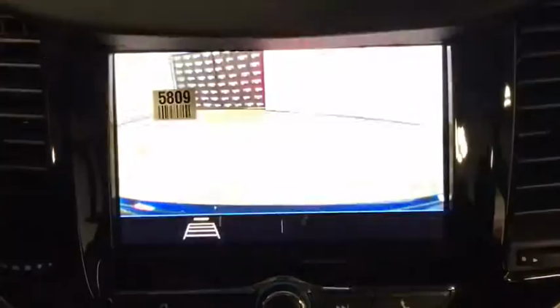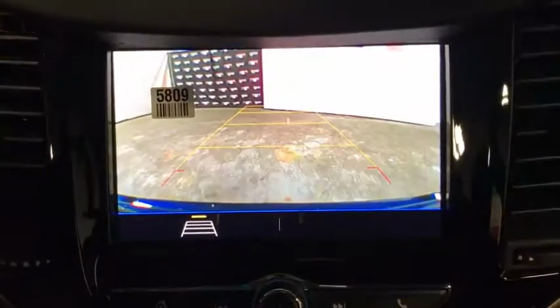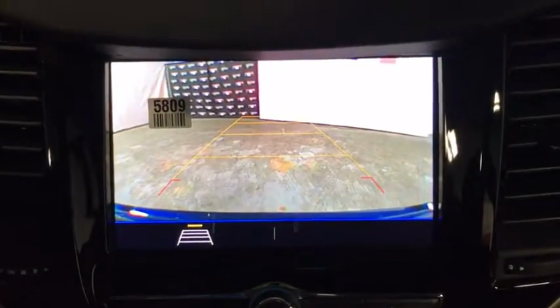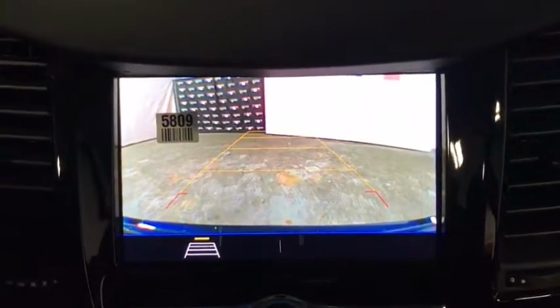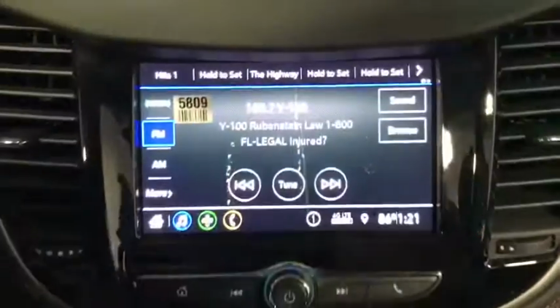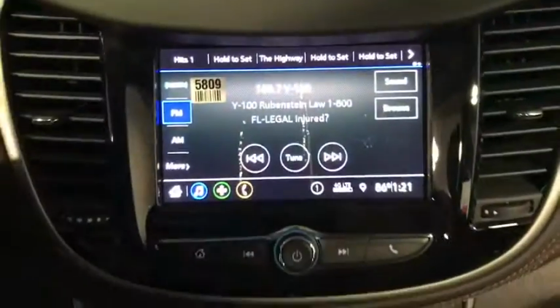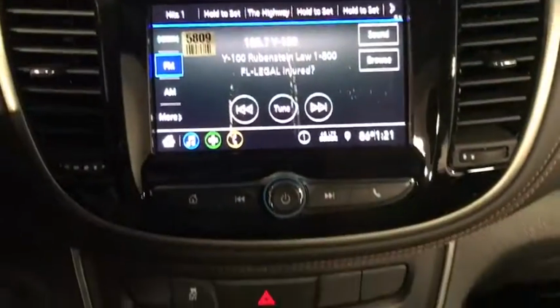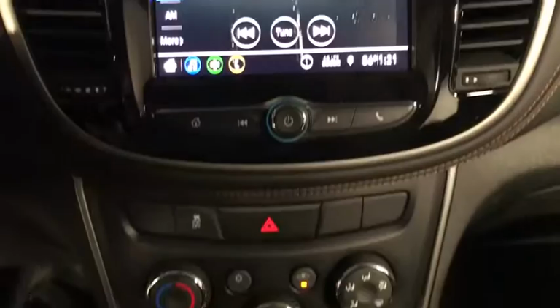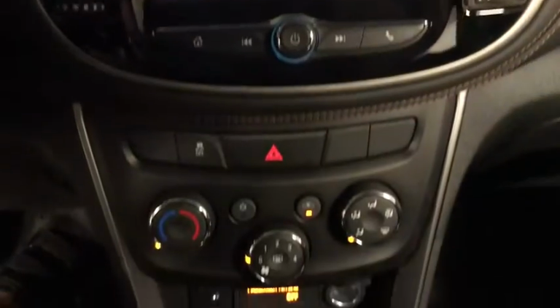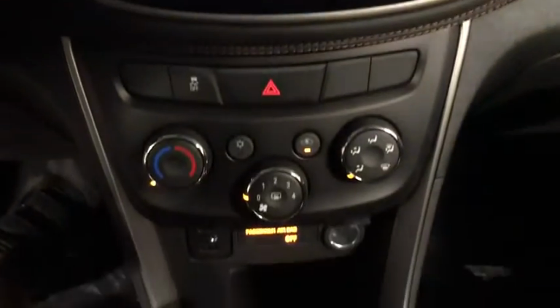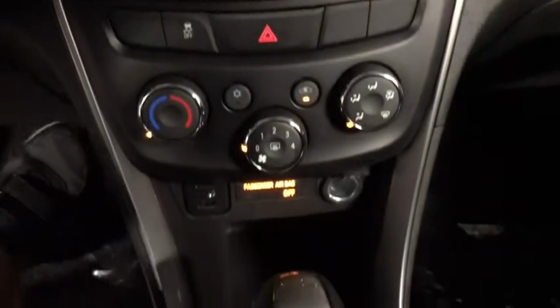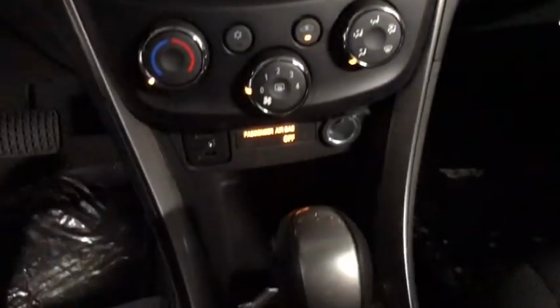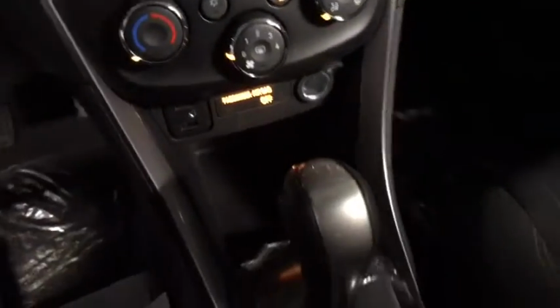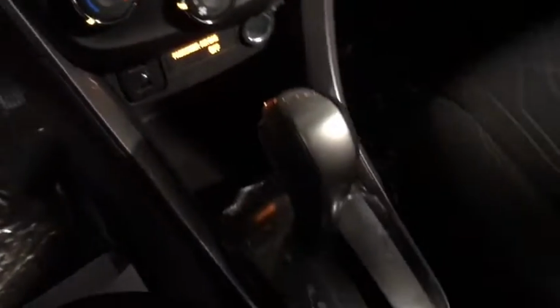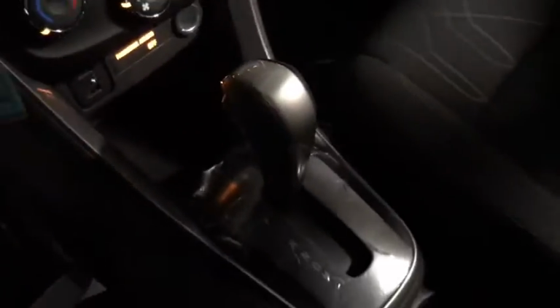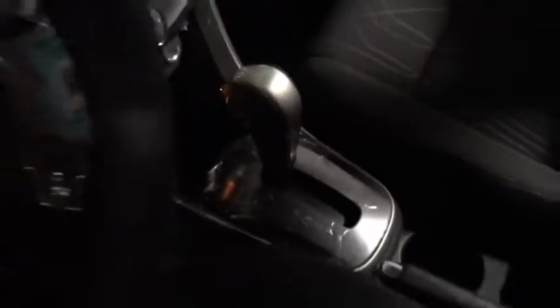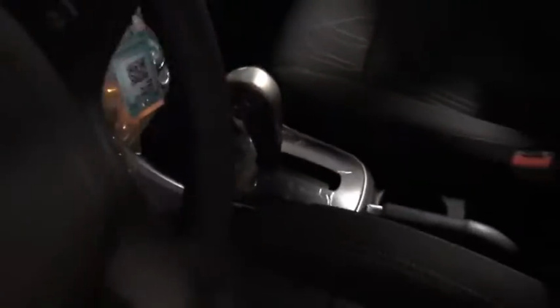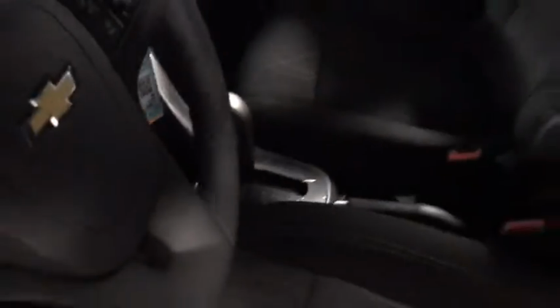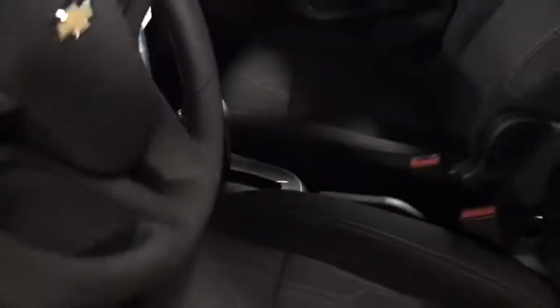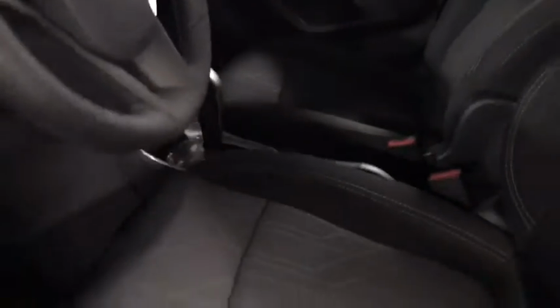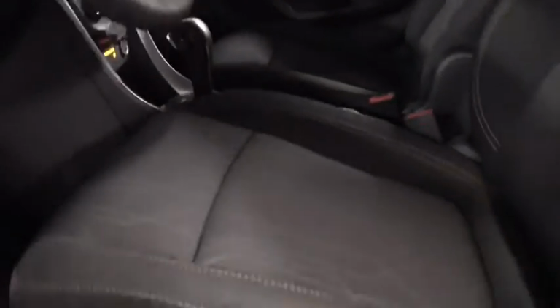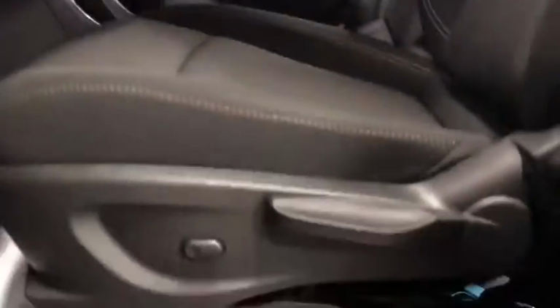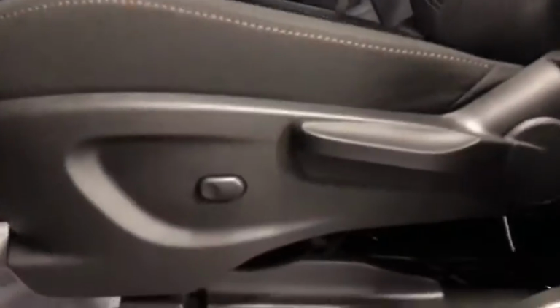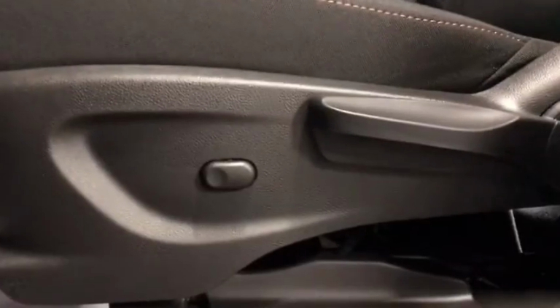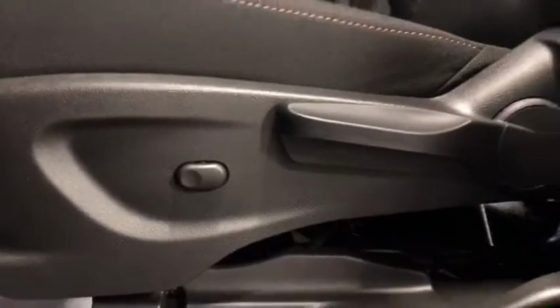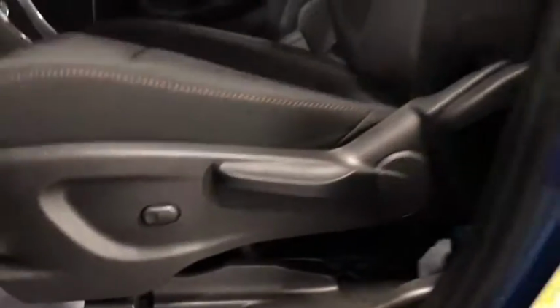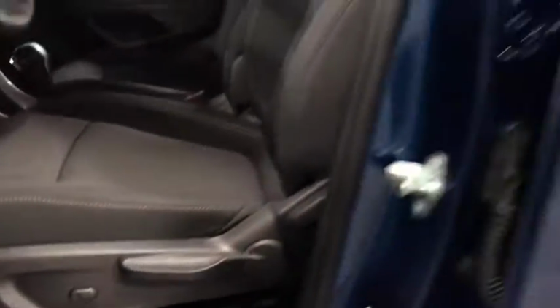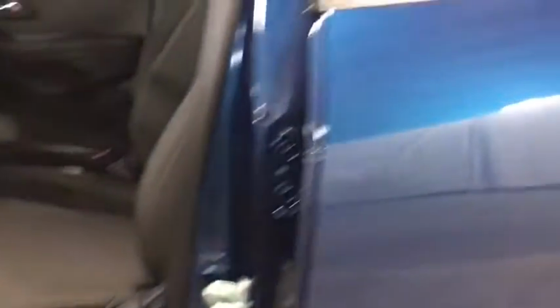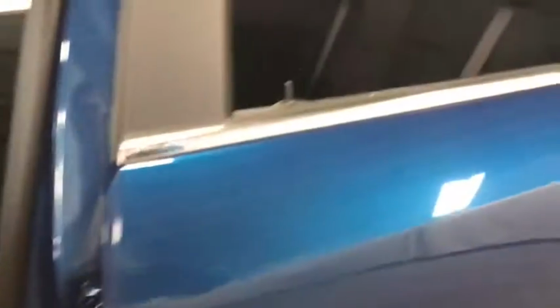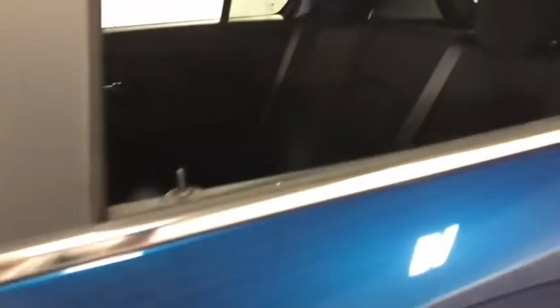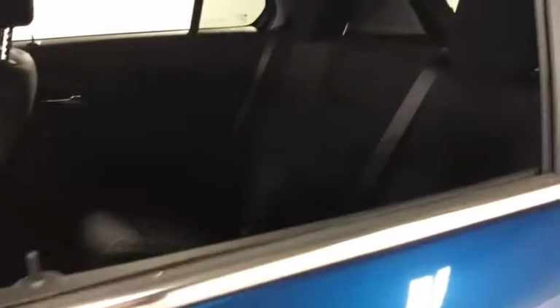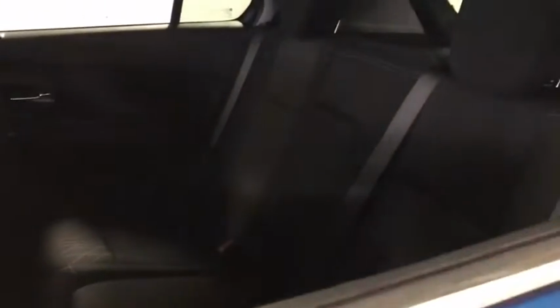Compass, remote keyless entry, tachometer, panic alarm, brake assist, front bucket seats, tilt steering wheel, driver vanity mirror, front reading lamp, rear window wiper.